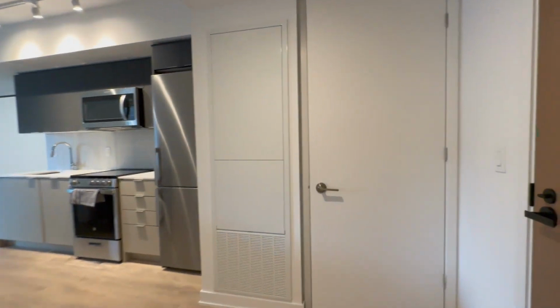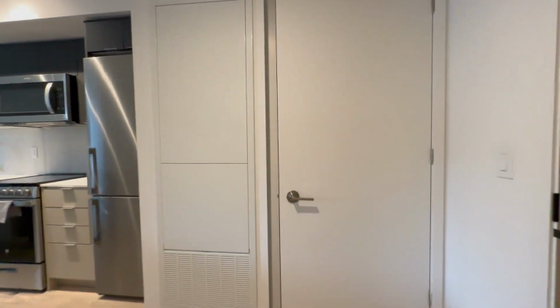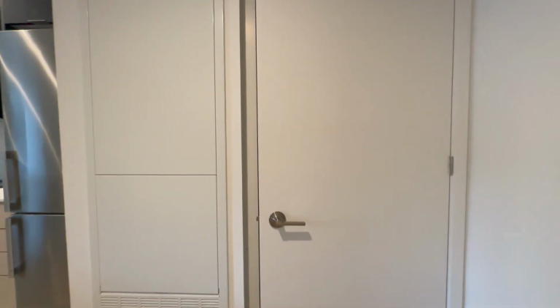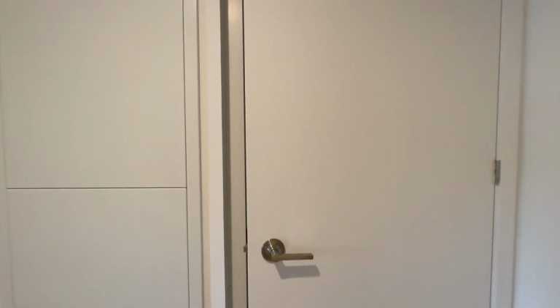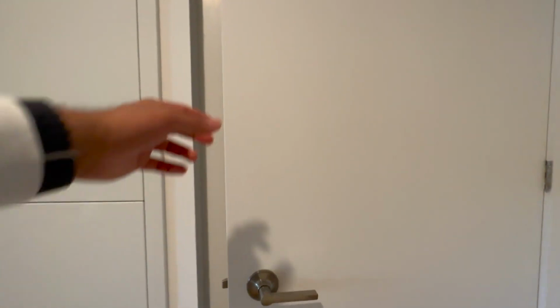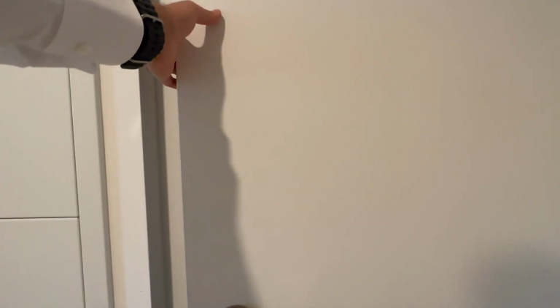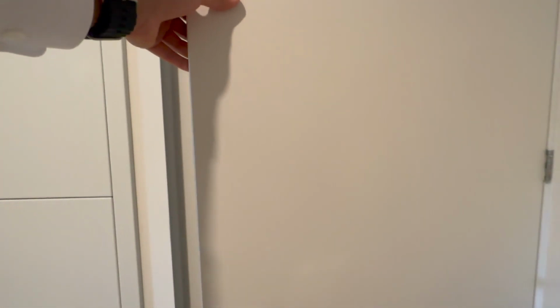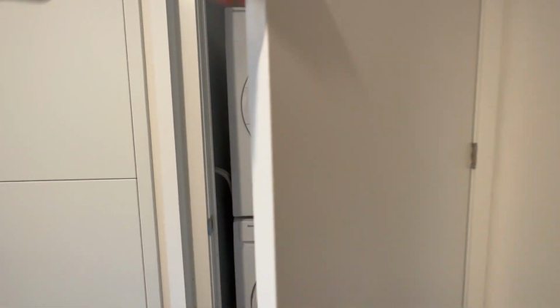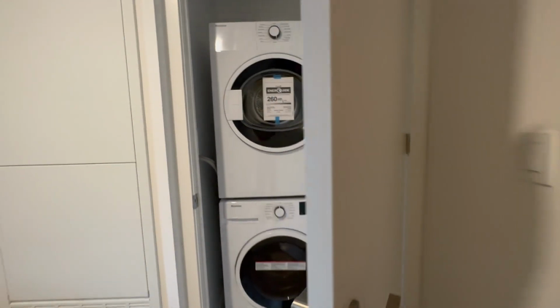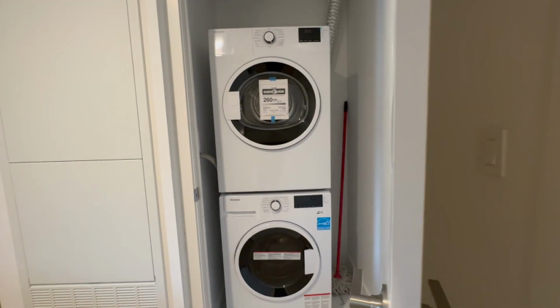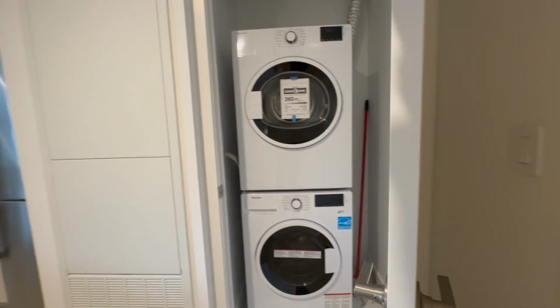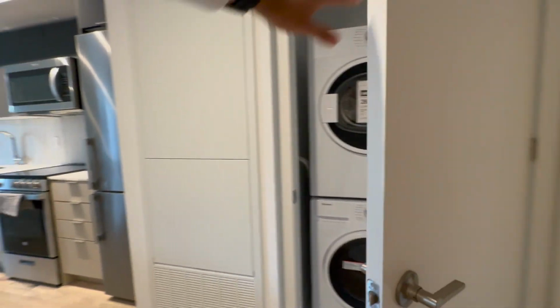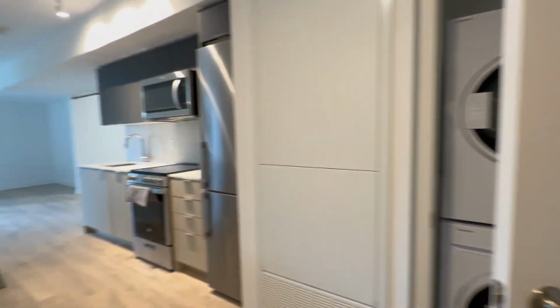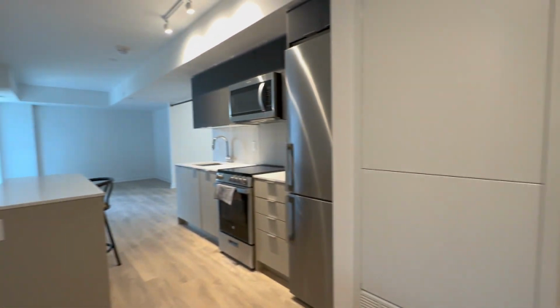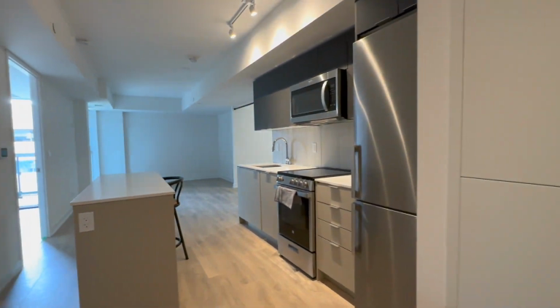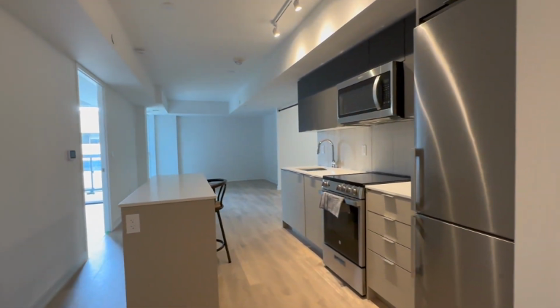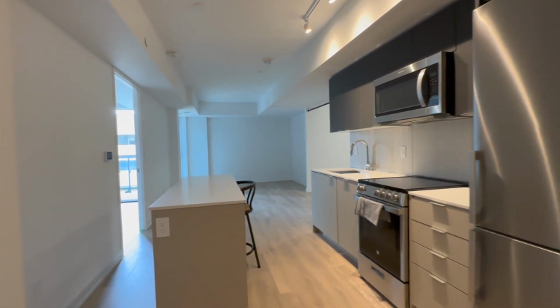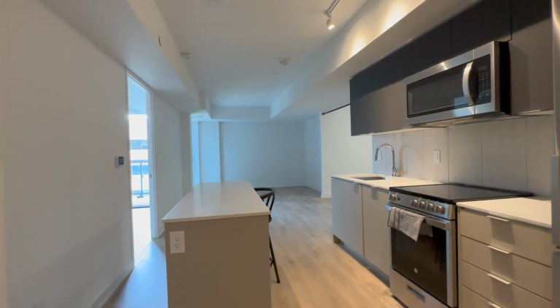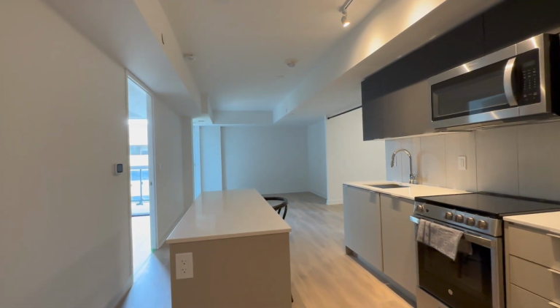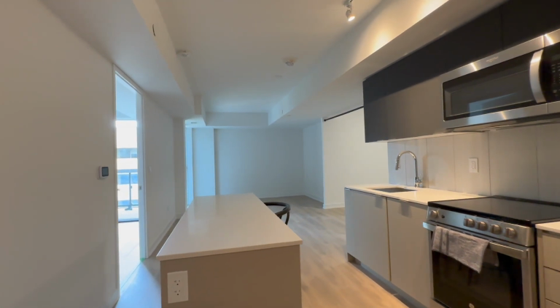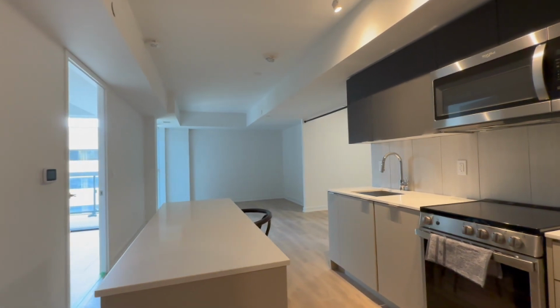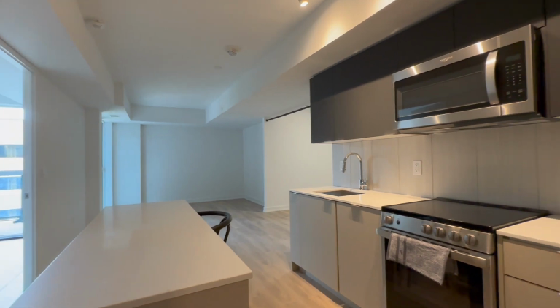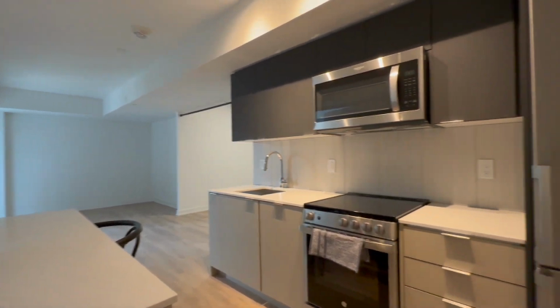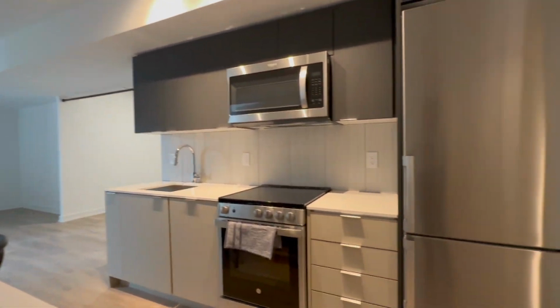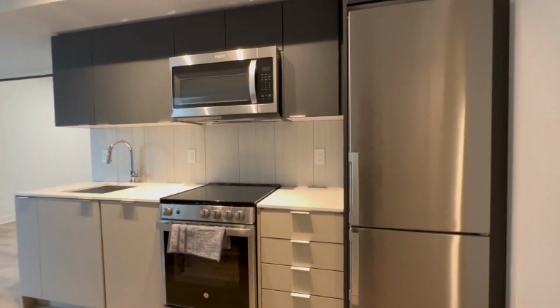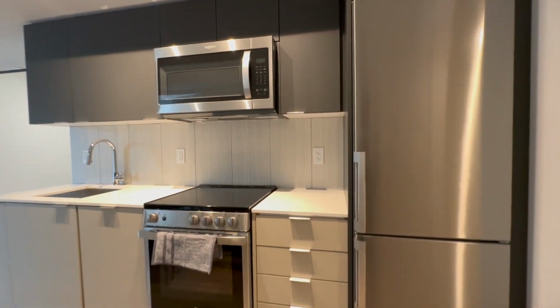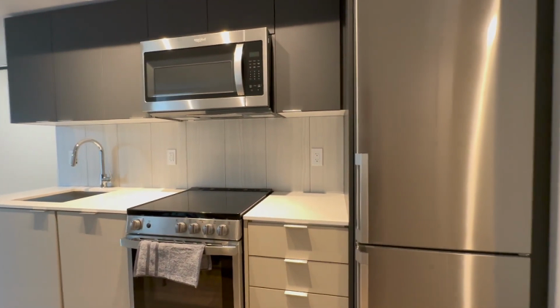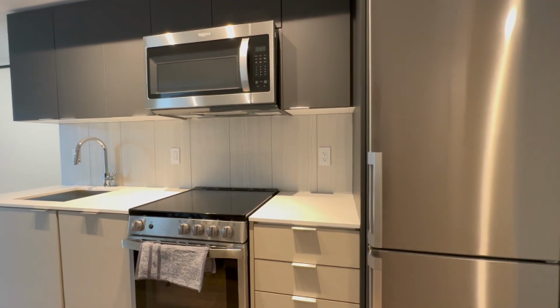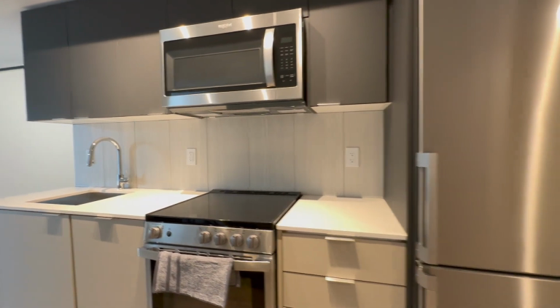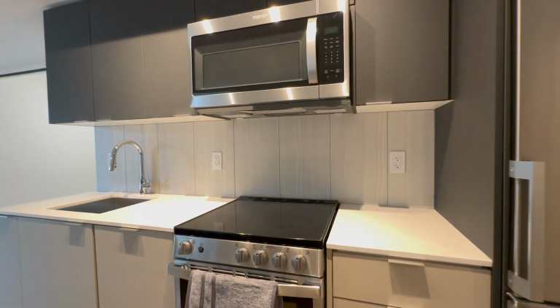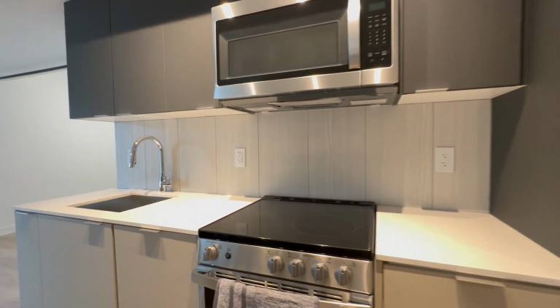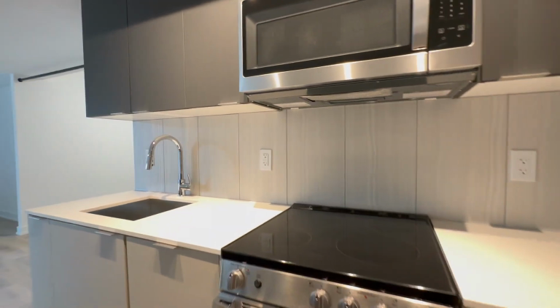Just across, we have our washer and dryer set, and then you come into this beautiful kitchen with quartz countertops, a beautiful island over here for dining, stainless steel appliances, tons of cabinet space, and a nice backsplash.